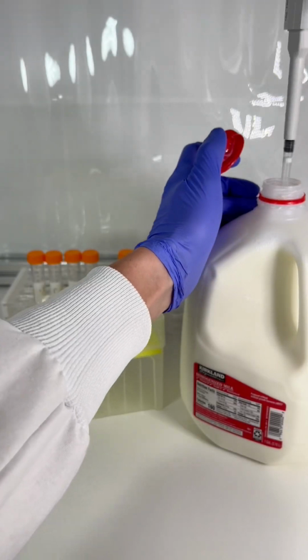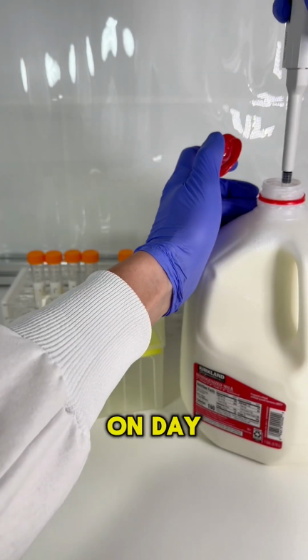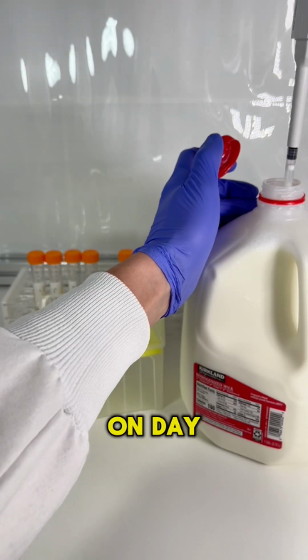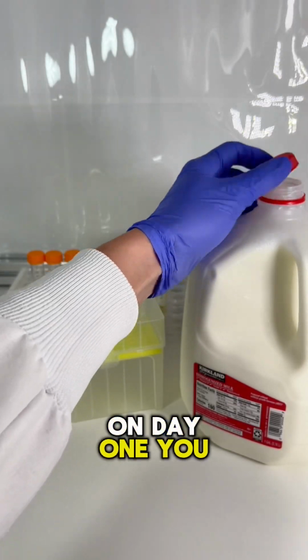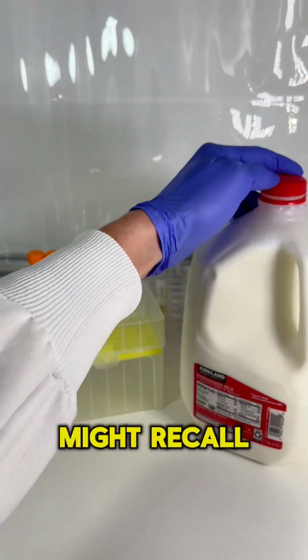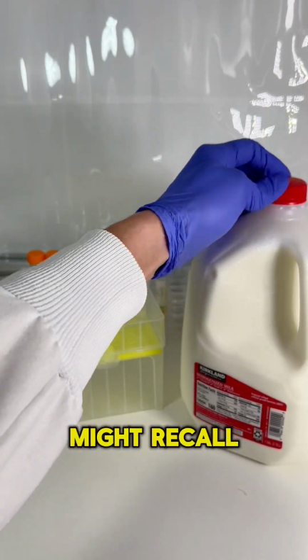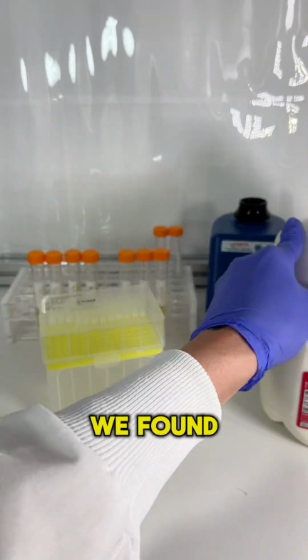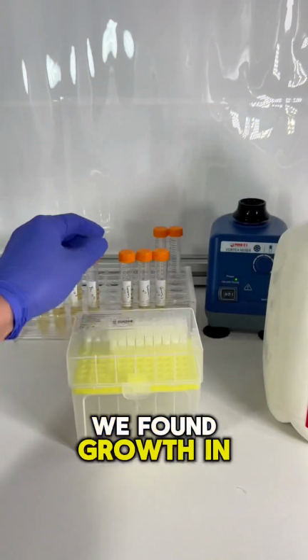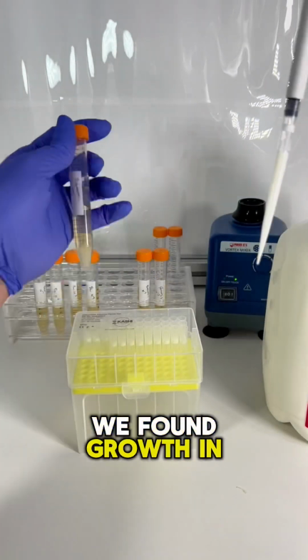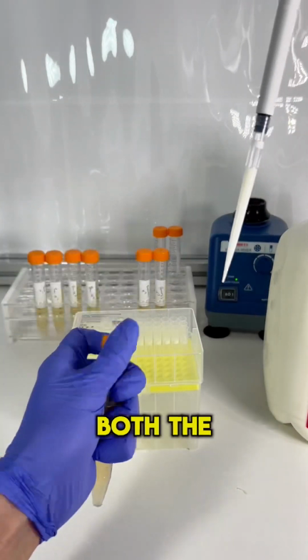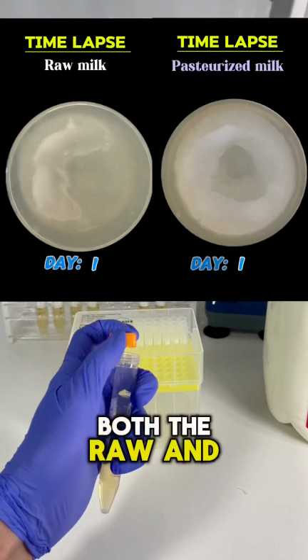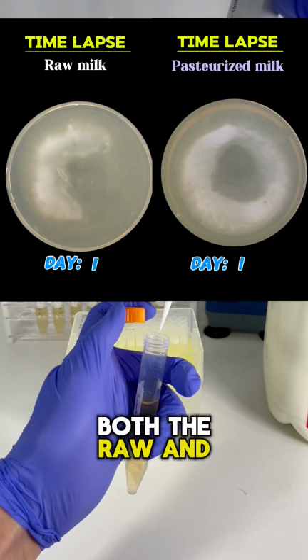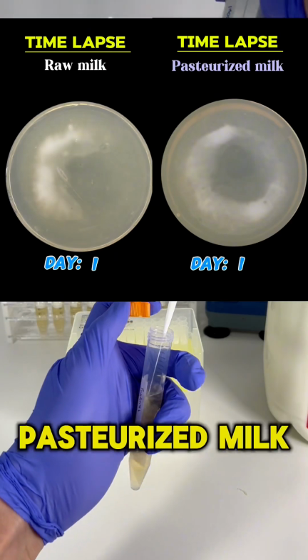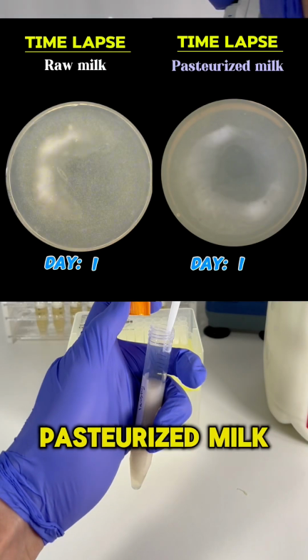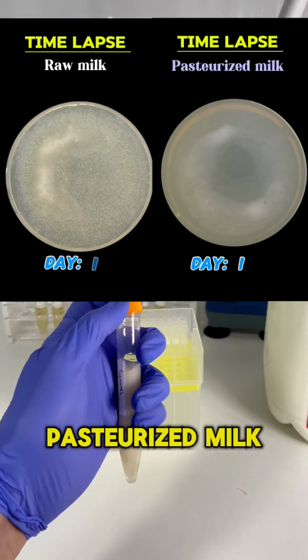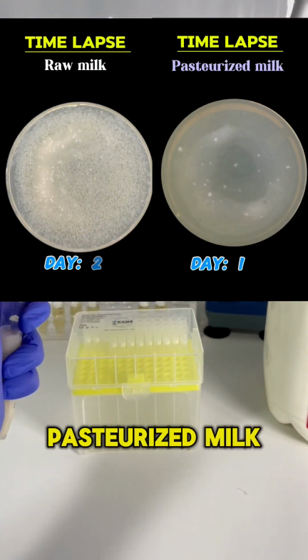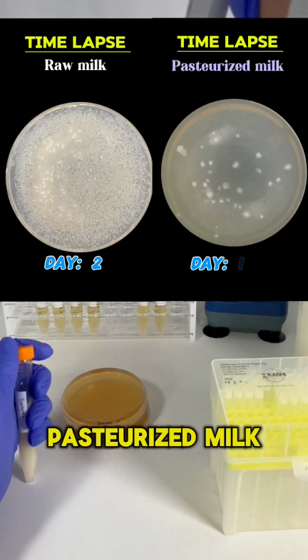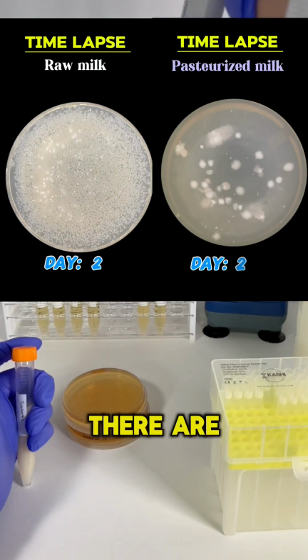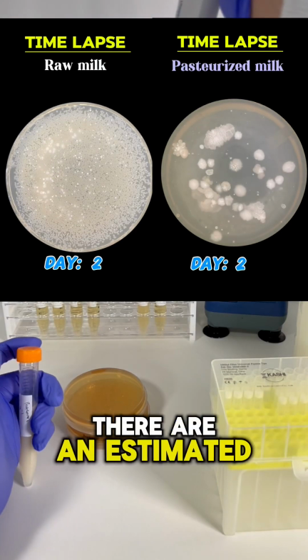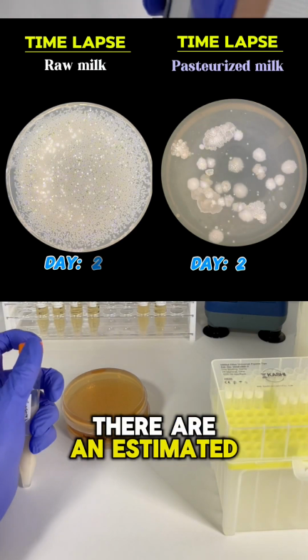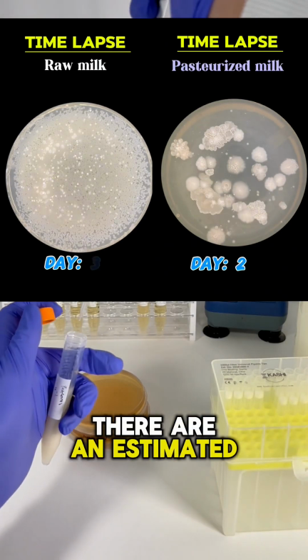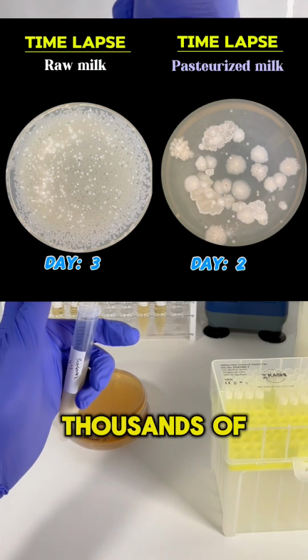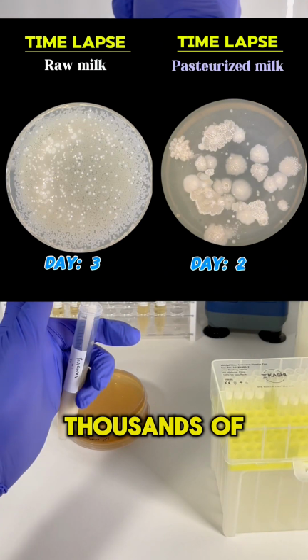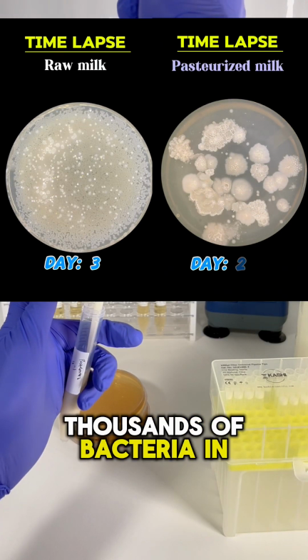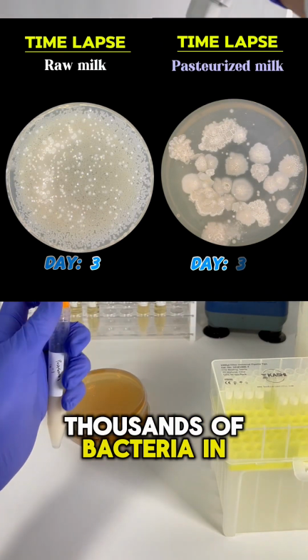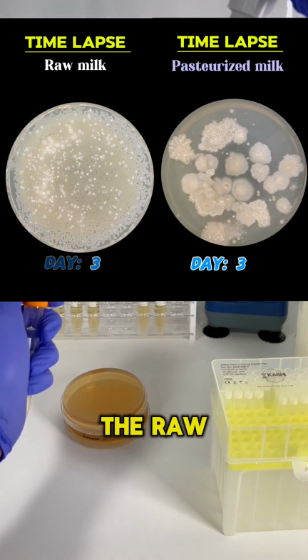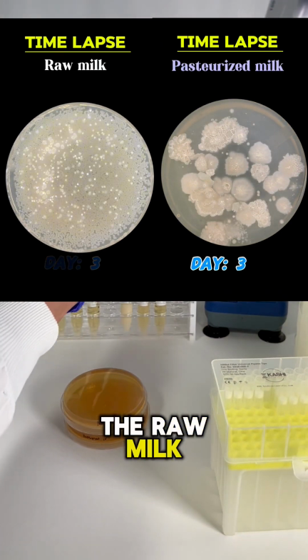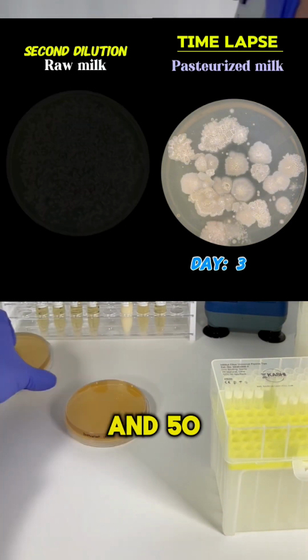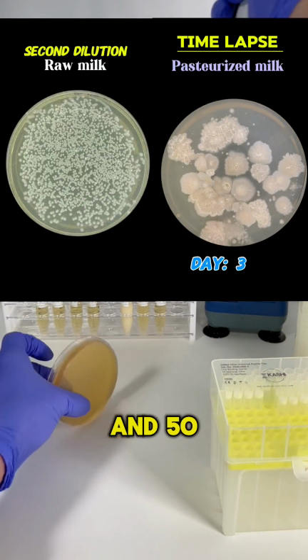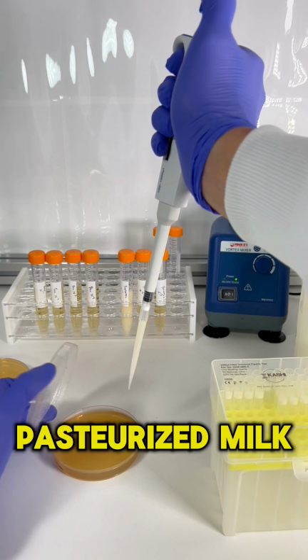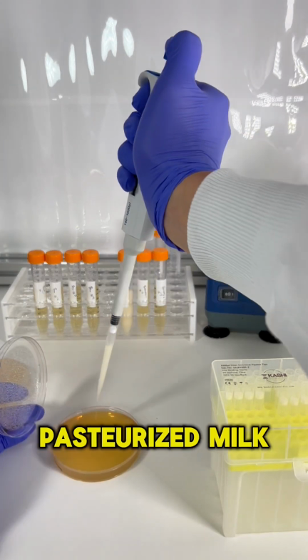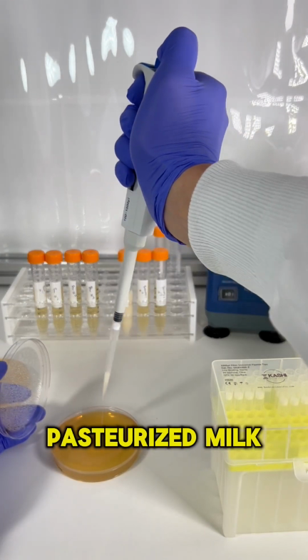On day 1, you might recall, we found growth in both the raw and pasteurized milk. There were an estimated thousands of bacteria in the raw milk and 50 in the pasteurized milk.